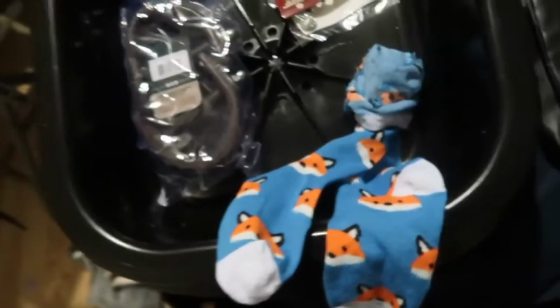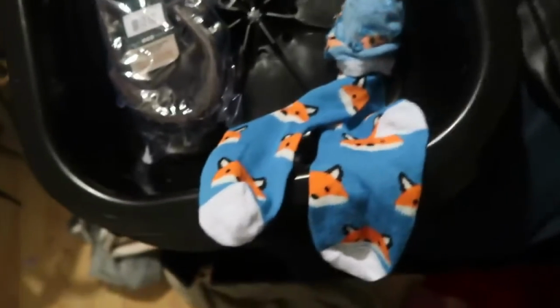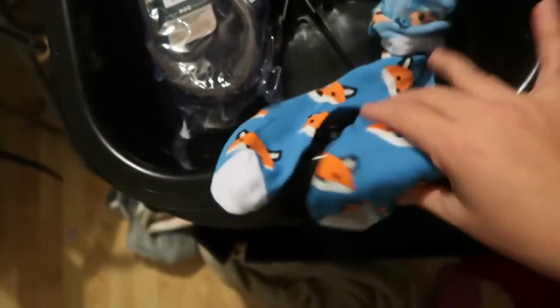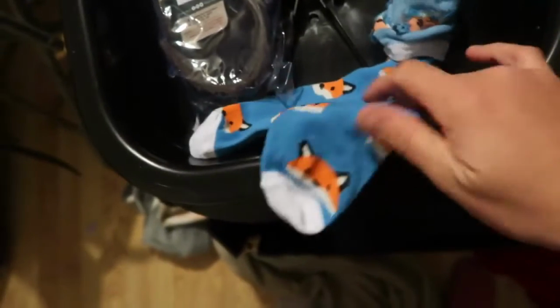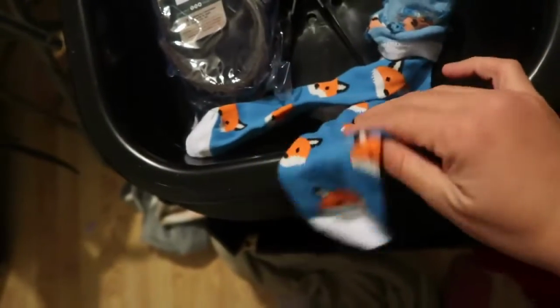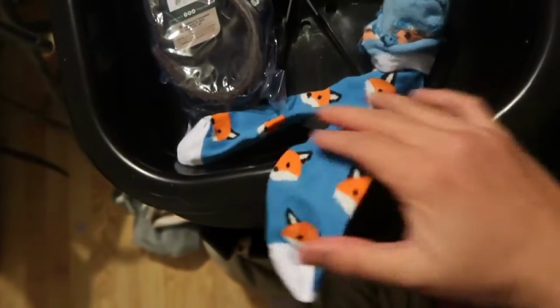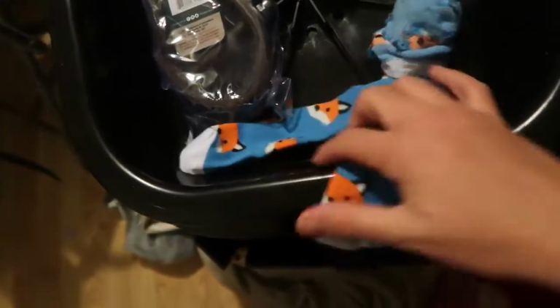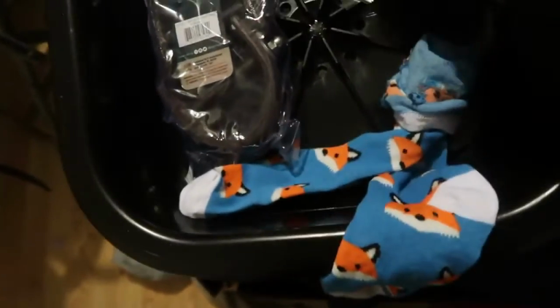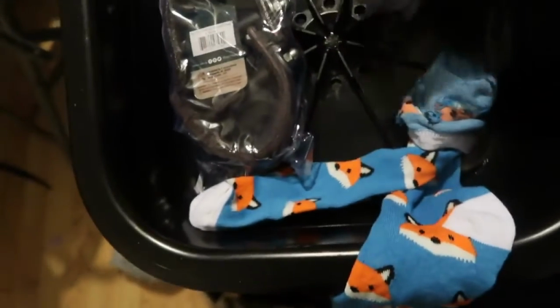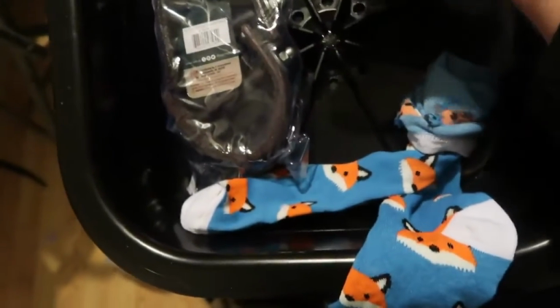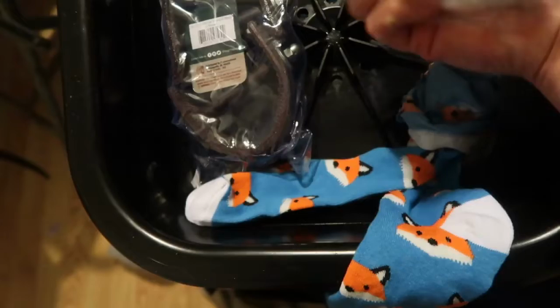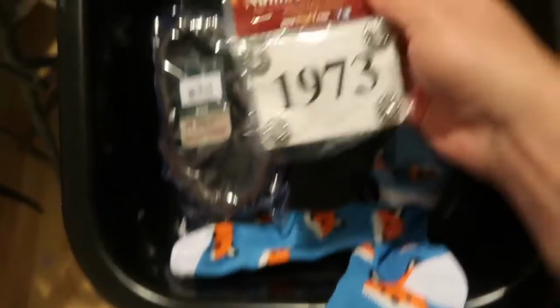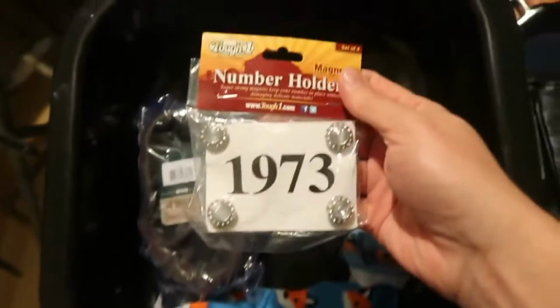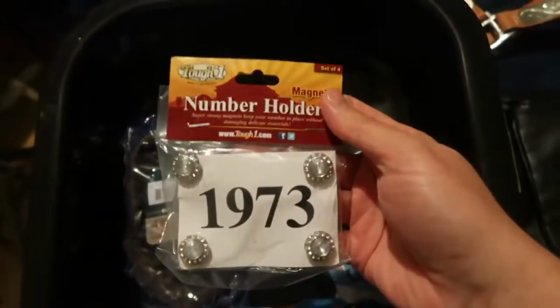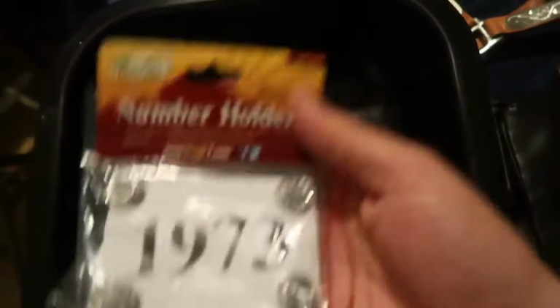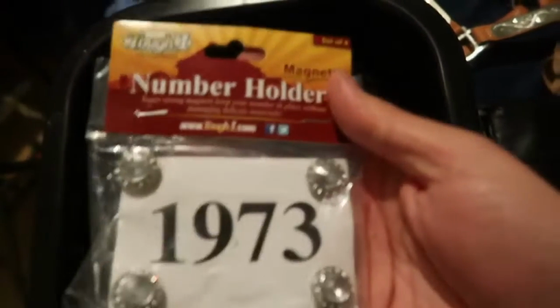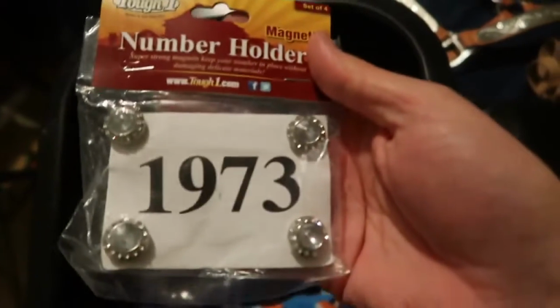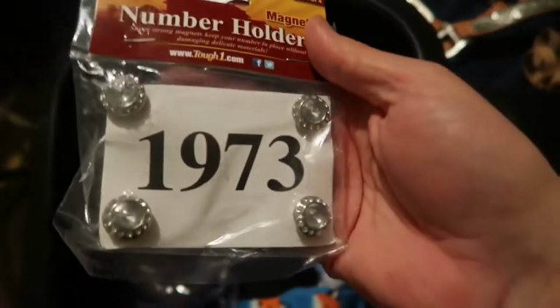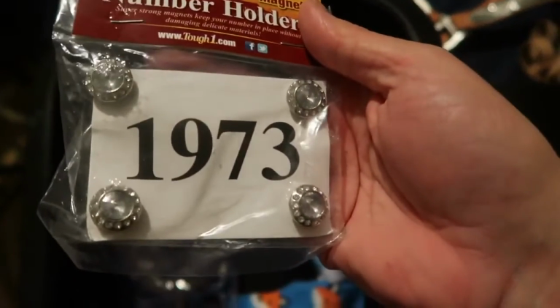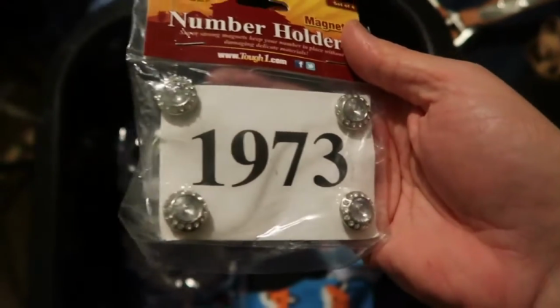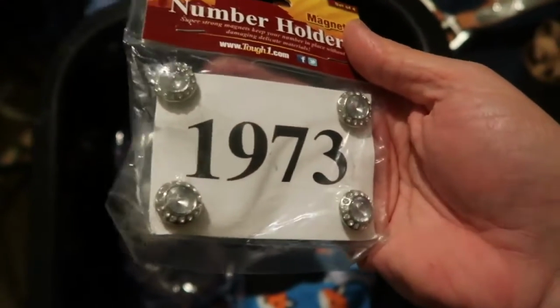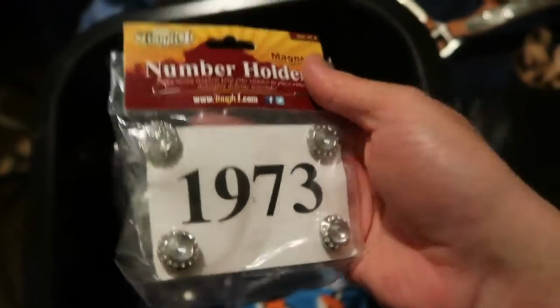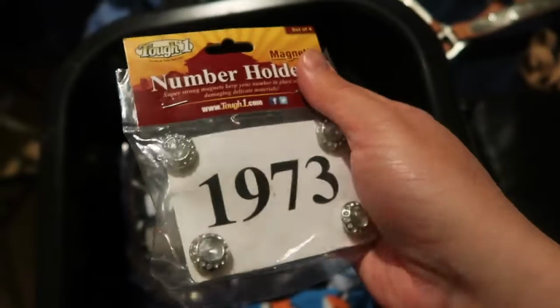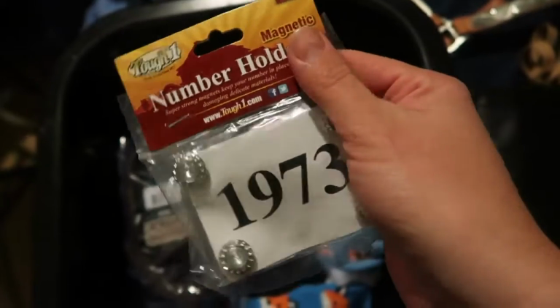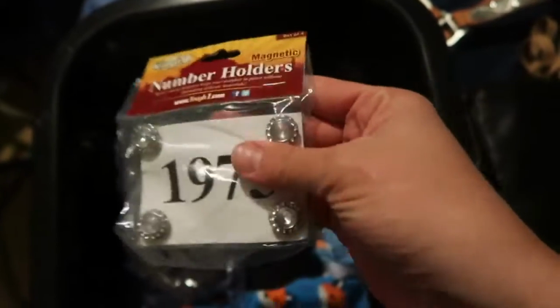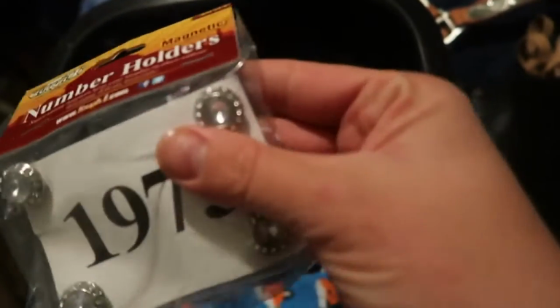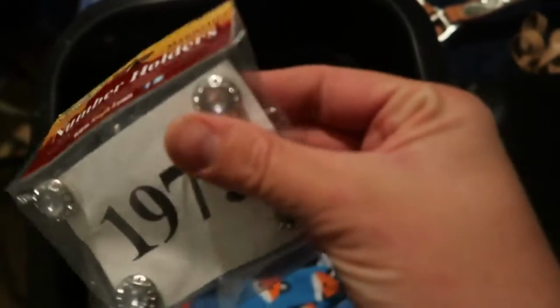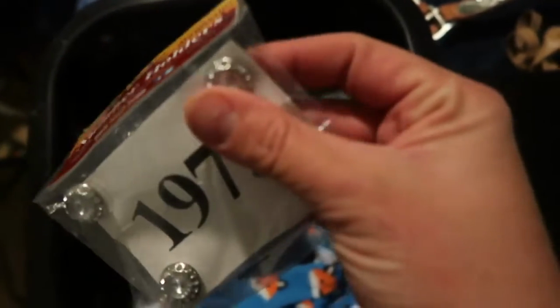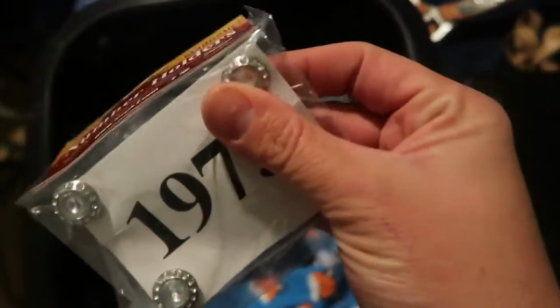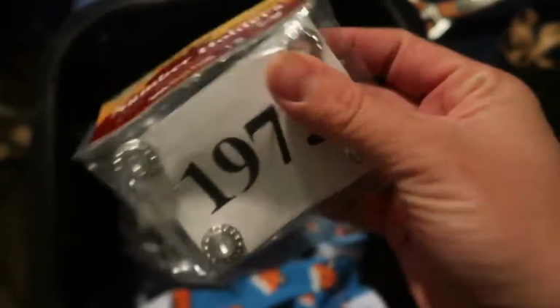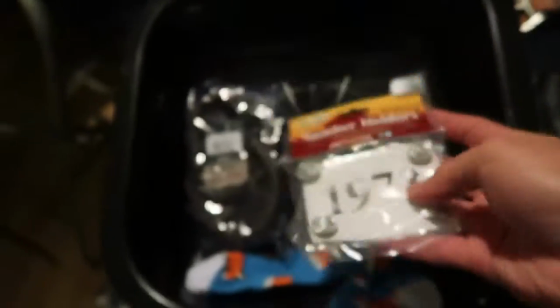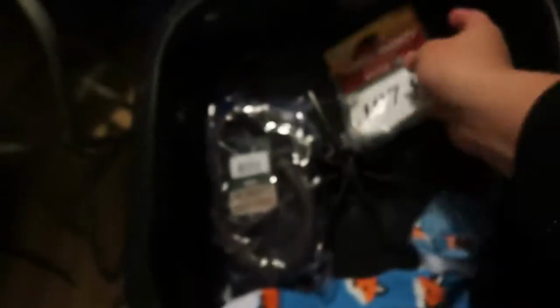I got a pair of boot socks — super cute. I also got these number holders, which are going to be great for dressage competitions to put my numbers on. They're little gemstones and they're magnets — super awesome.